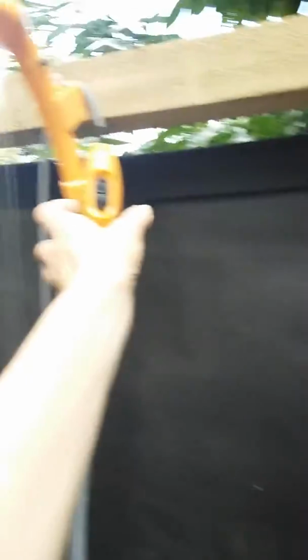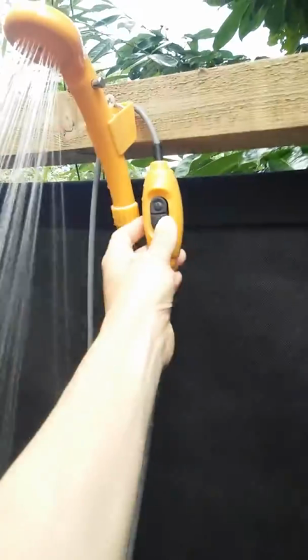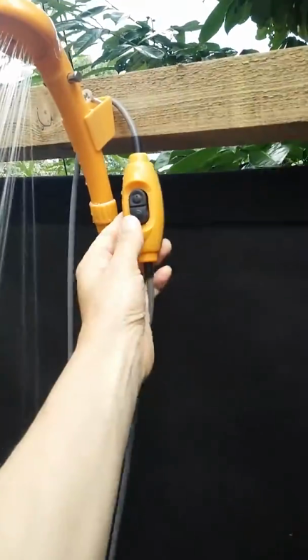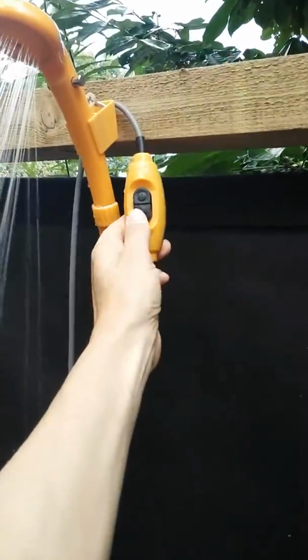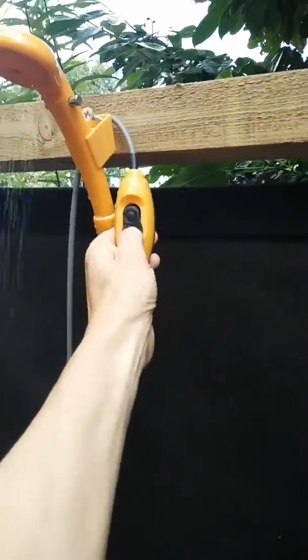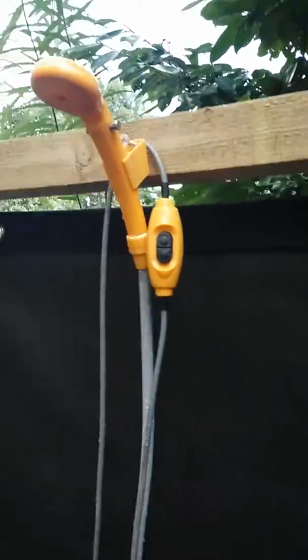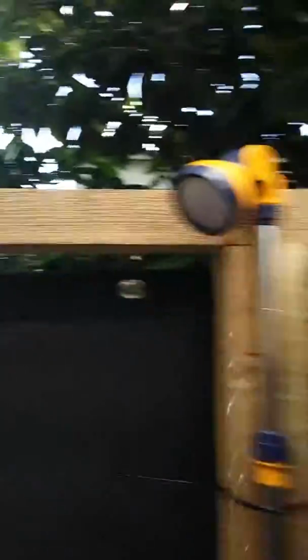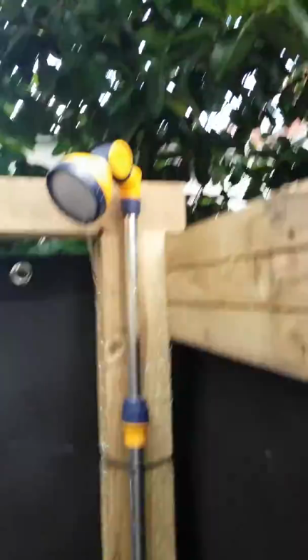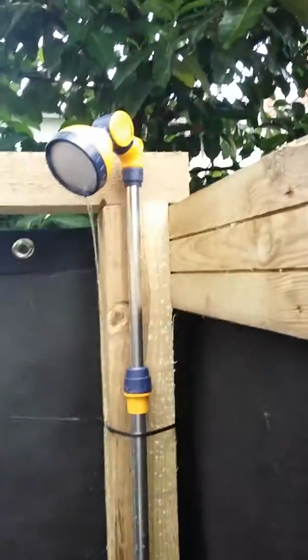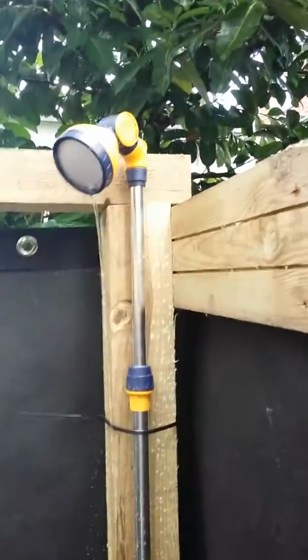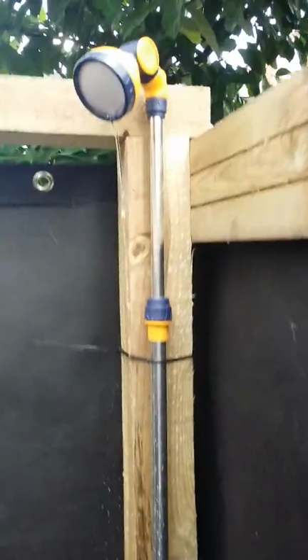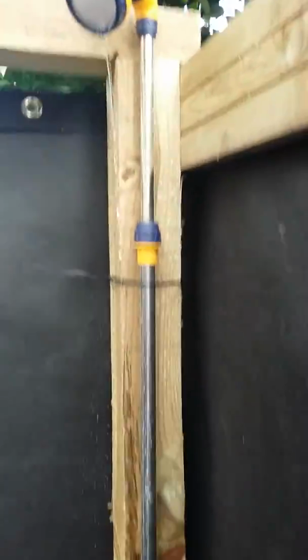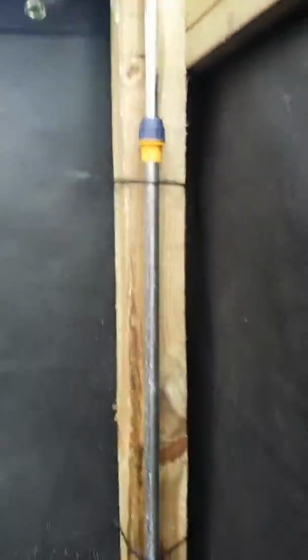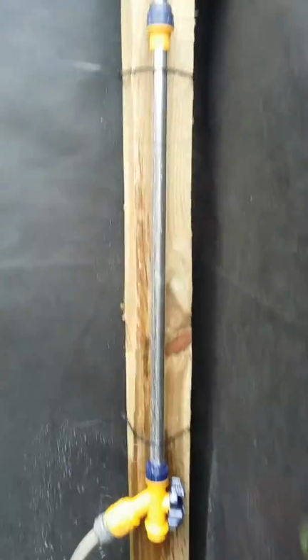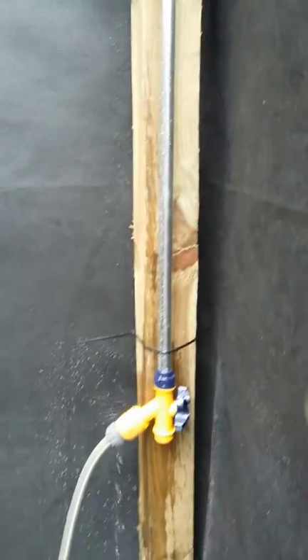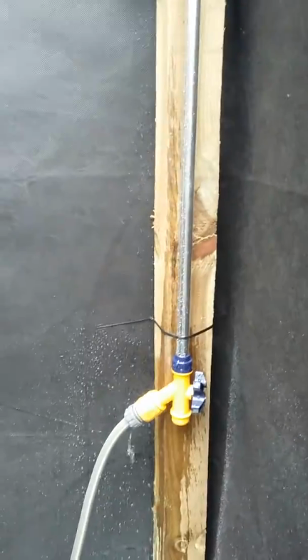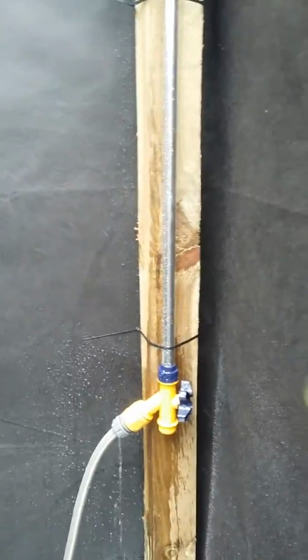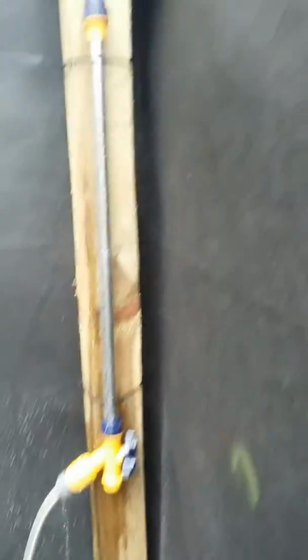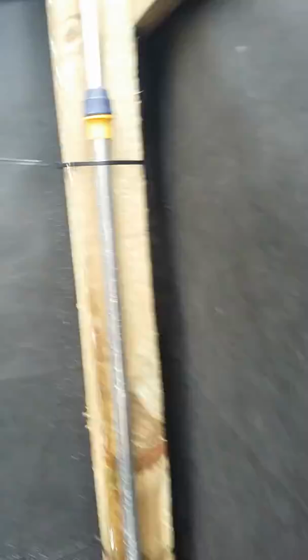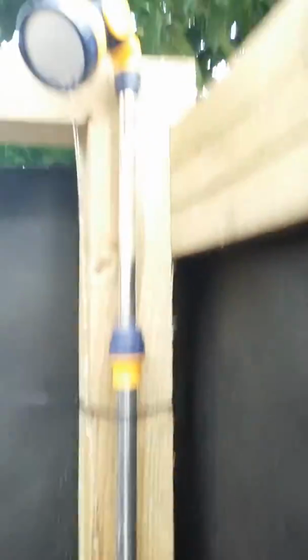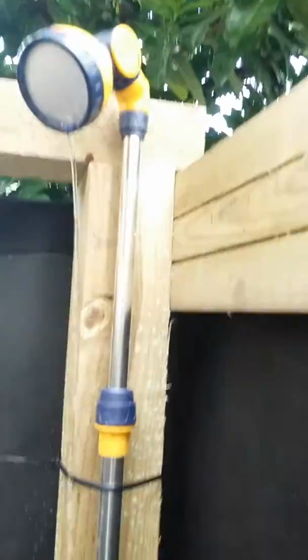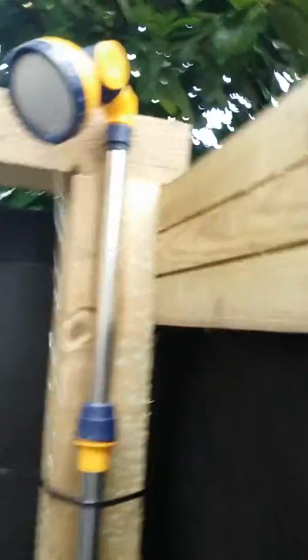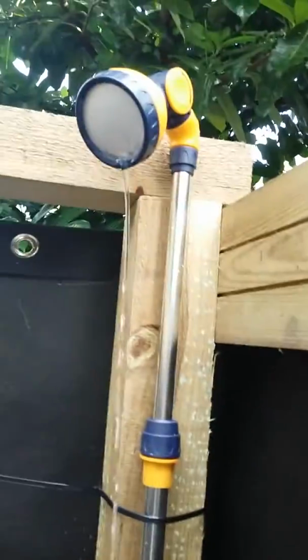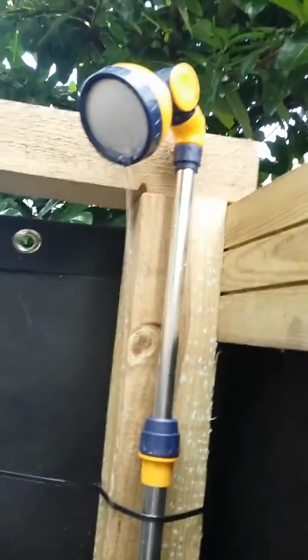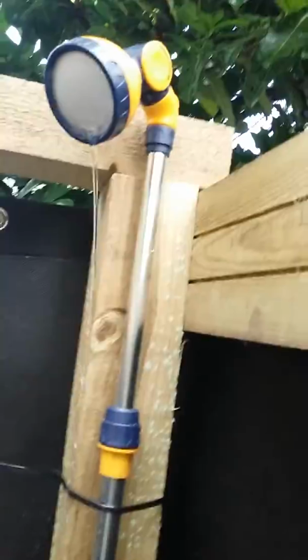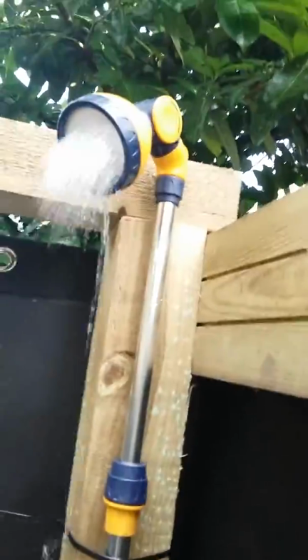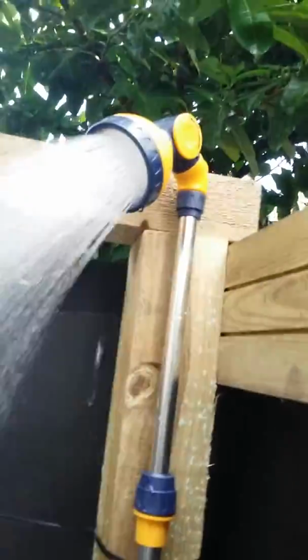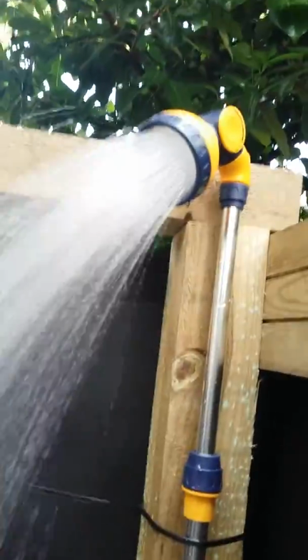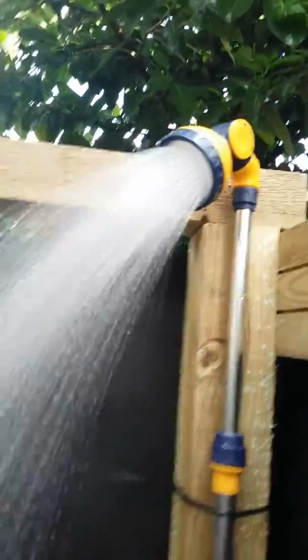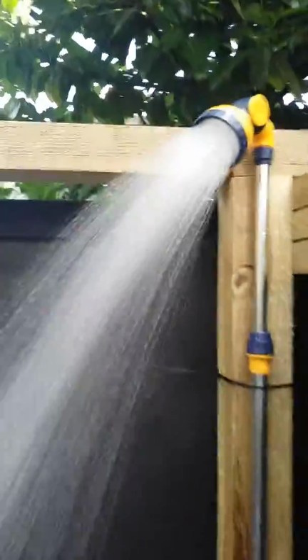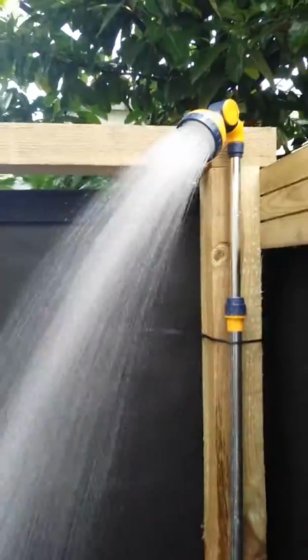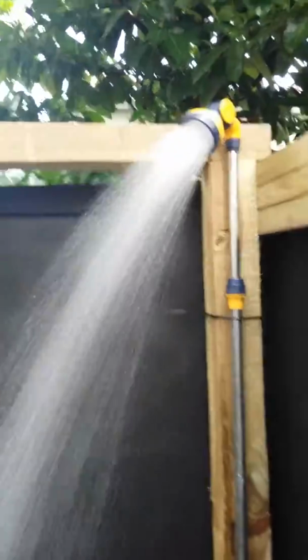Or for the brave, we have the Wim Hof shower, which is powered simply by a cold hose. Switch on for a nice cold, refreshing, bracing shower.